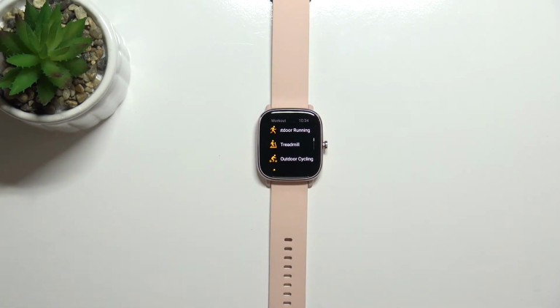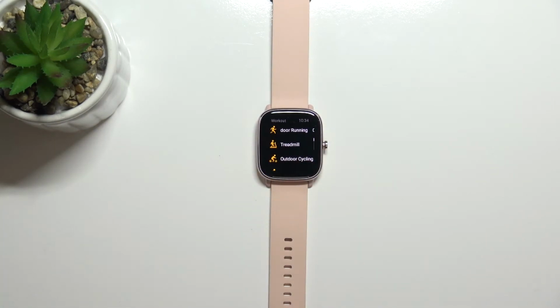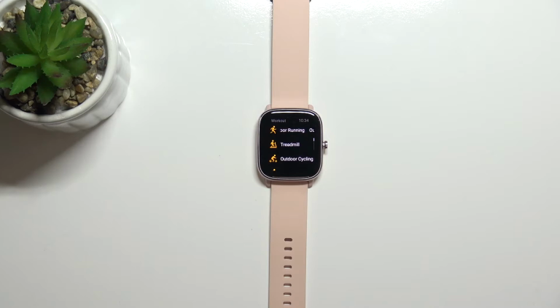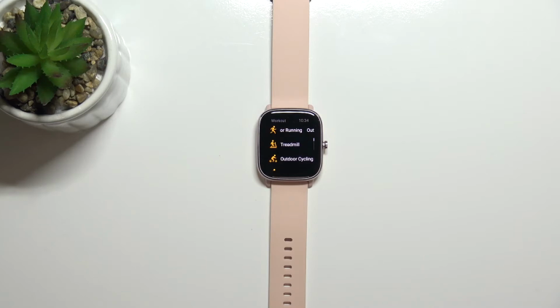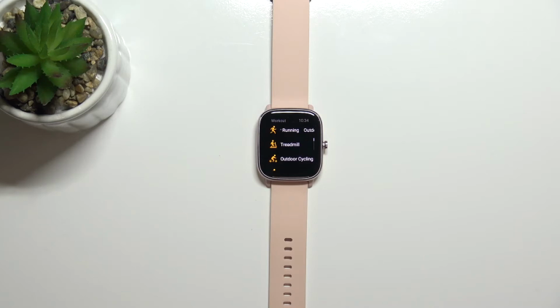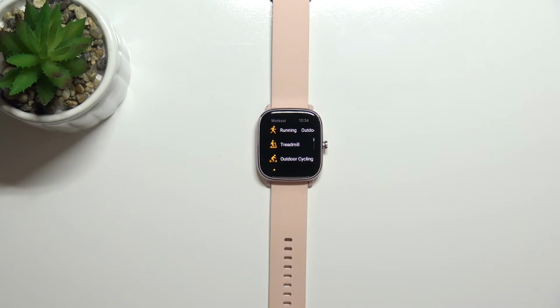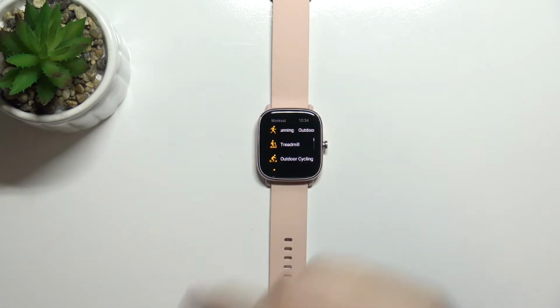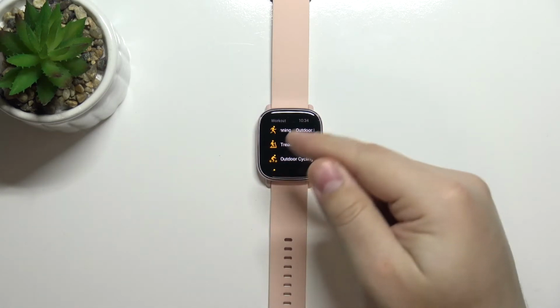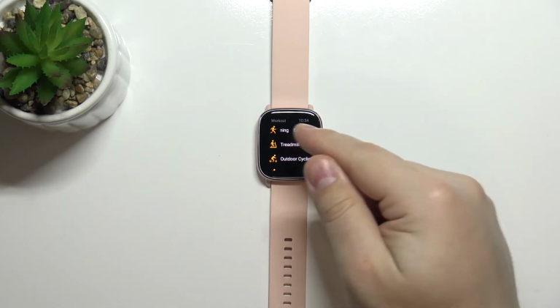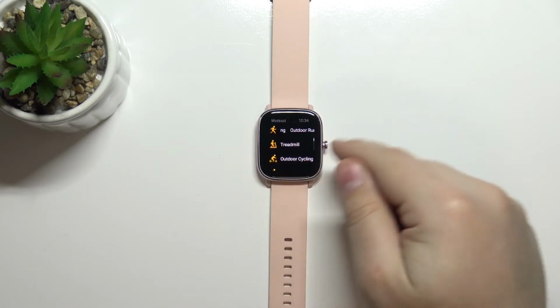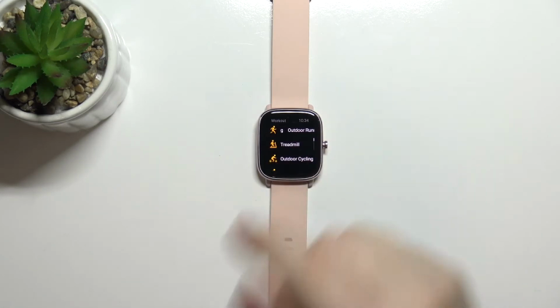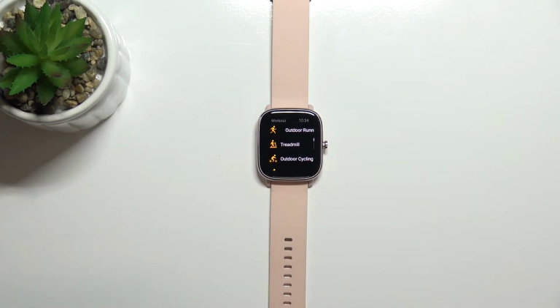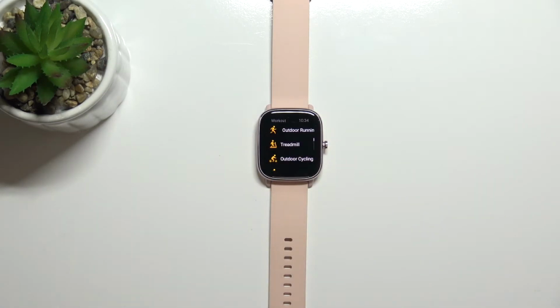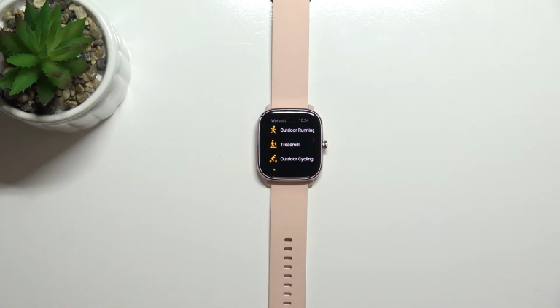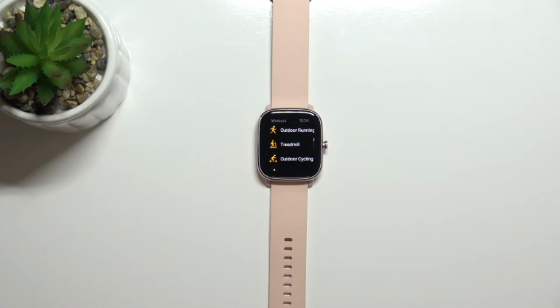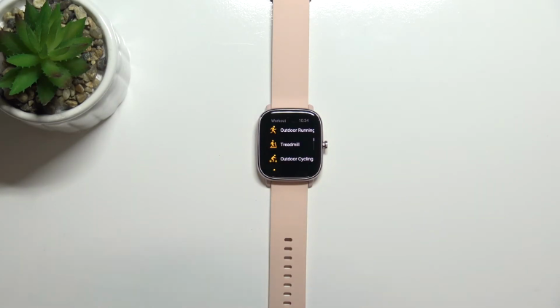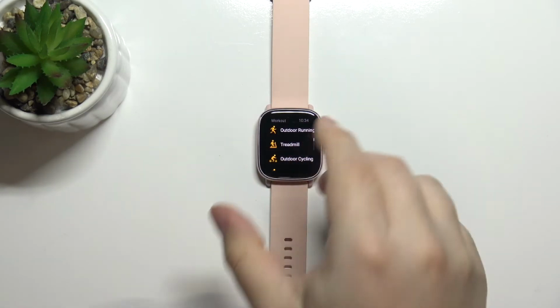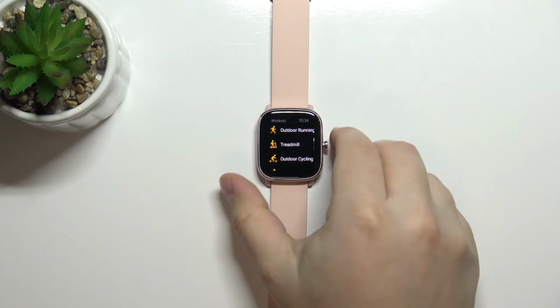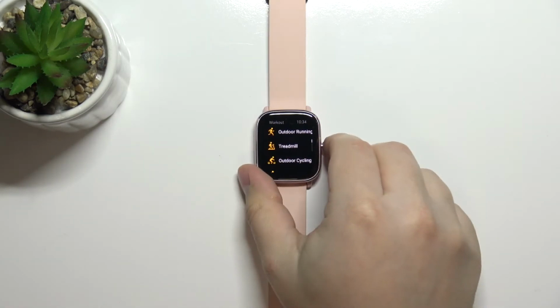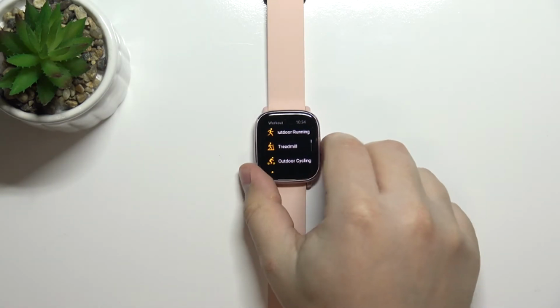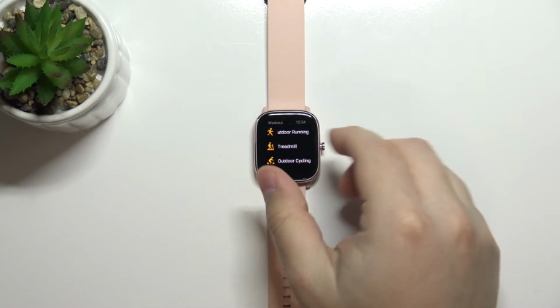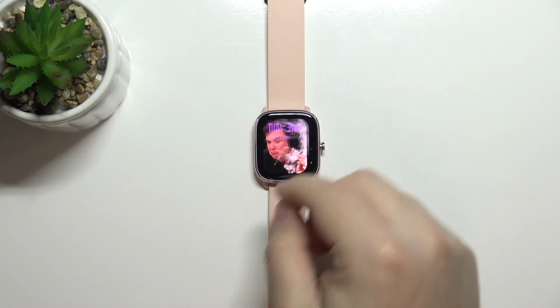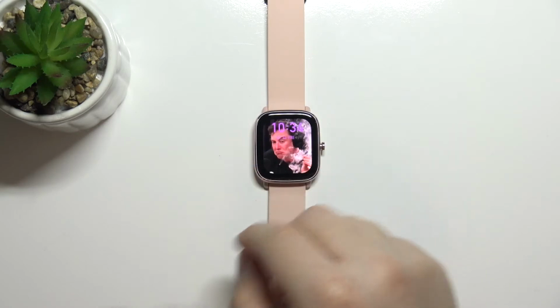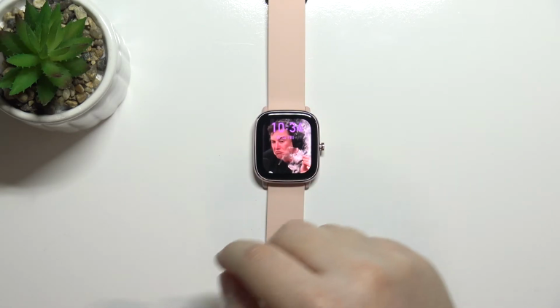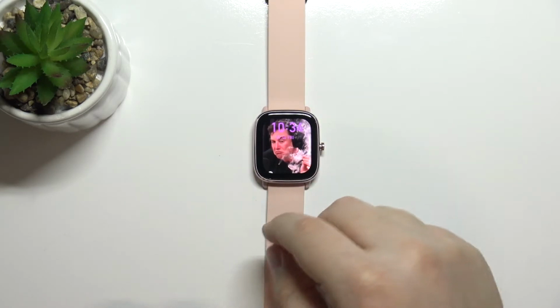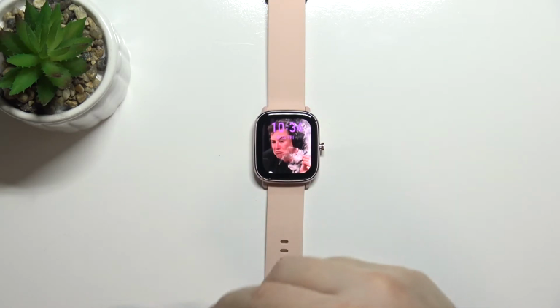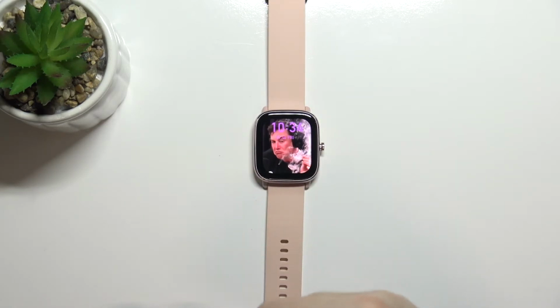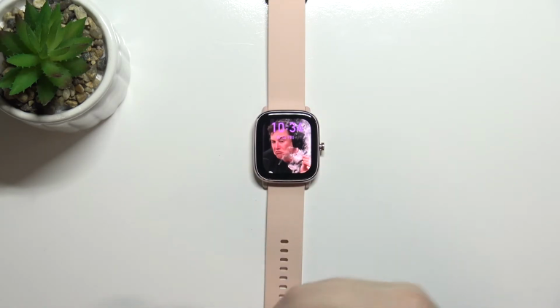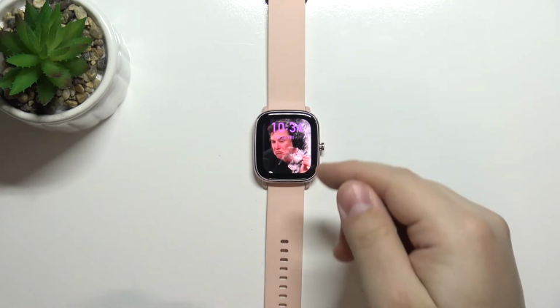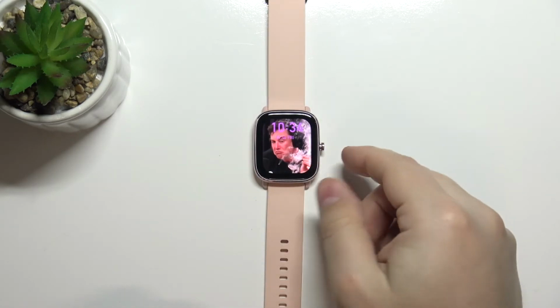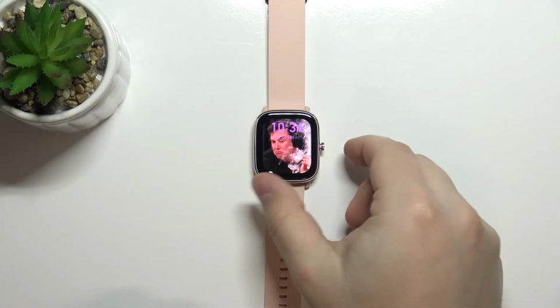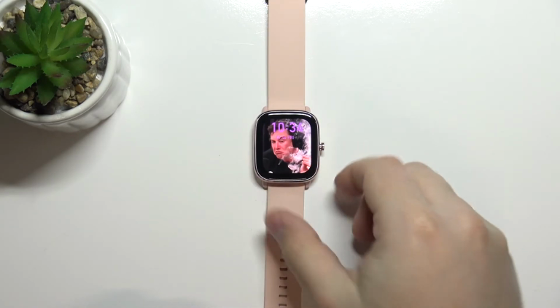As you can see it brought us to the workout app. And we can customize this — we can set something else for the shortcut.